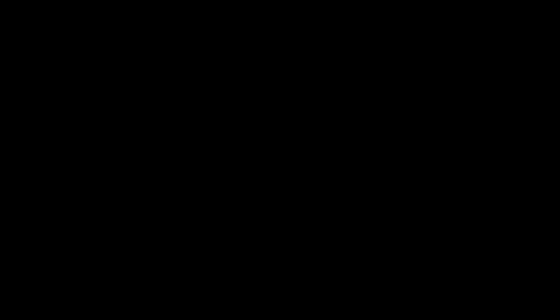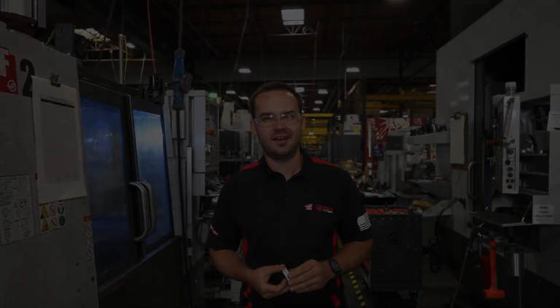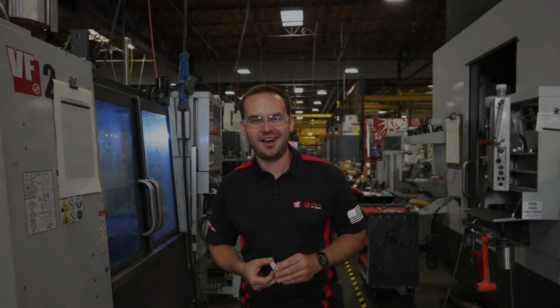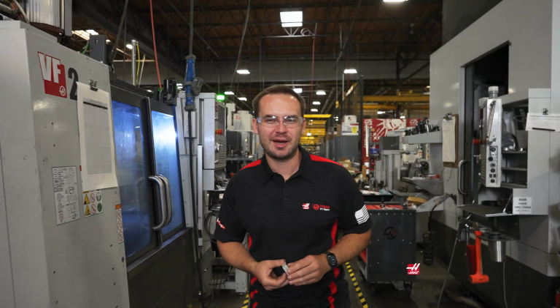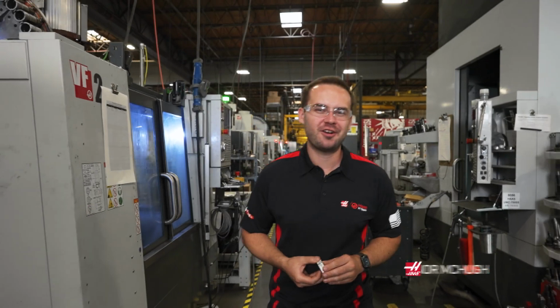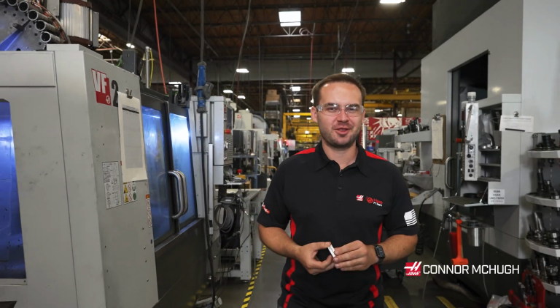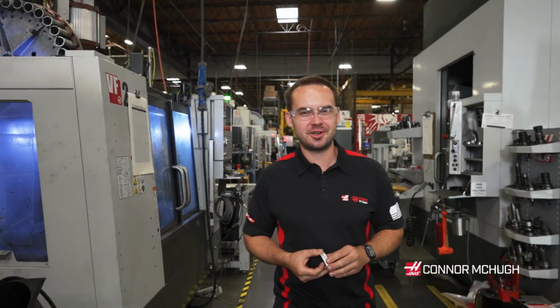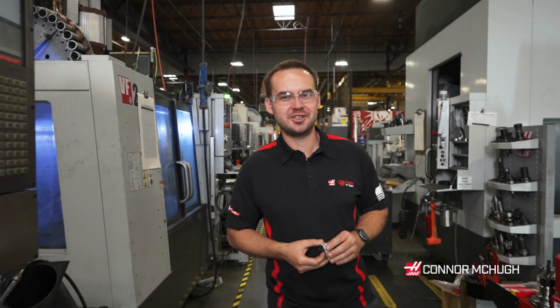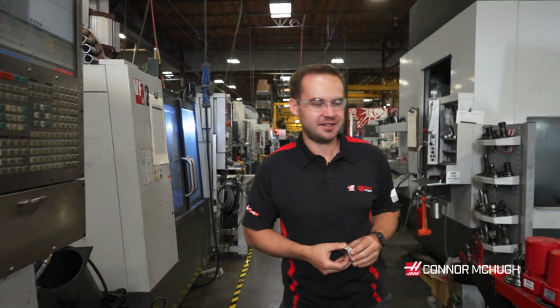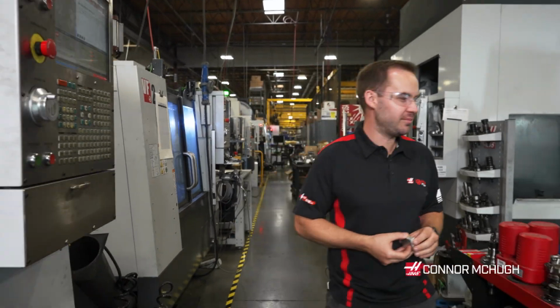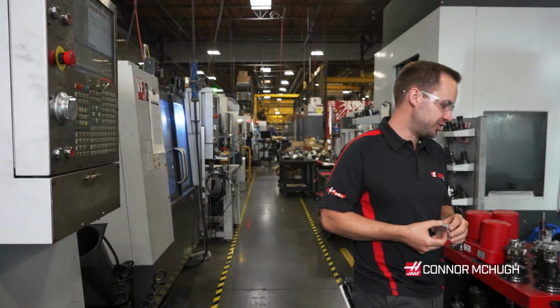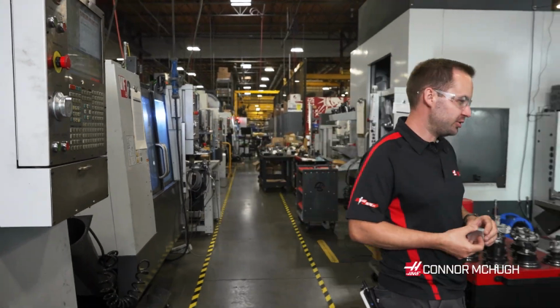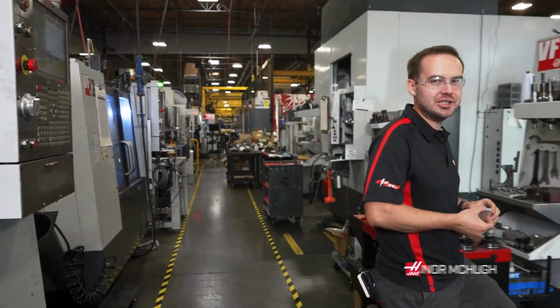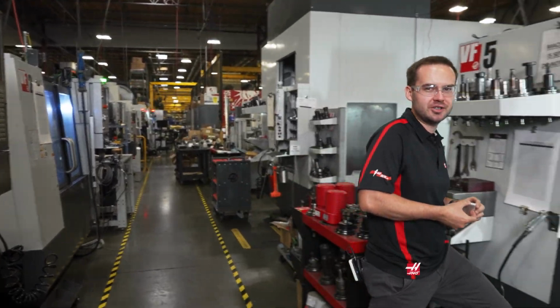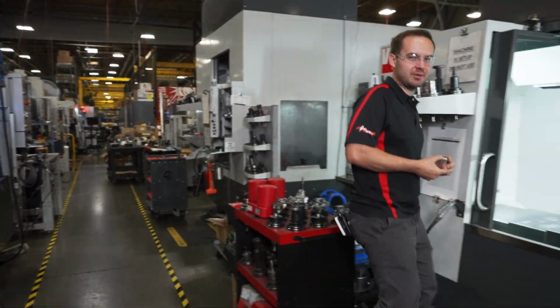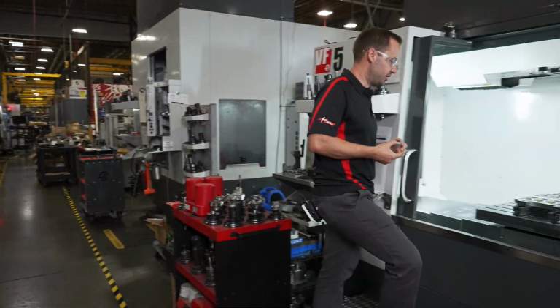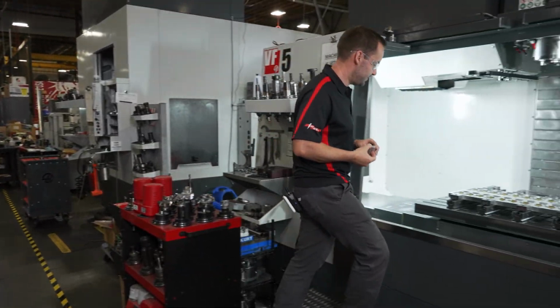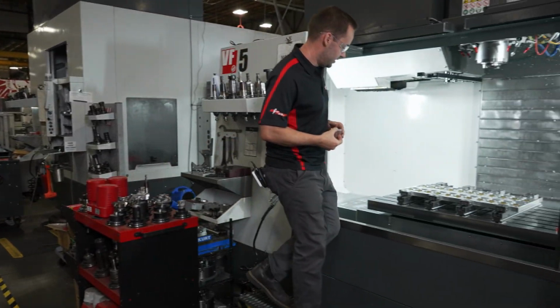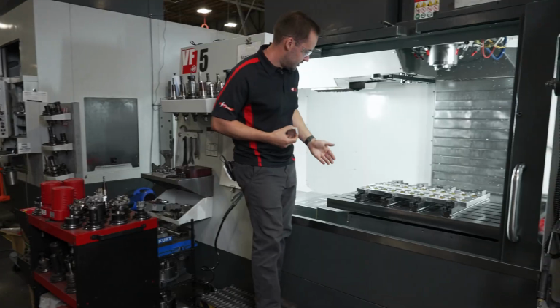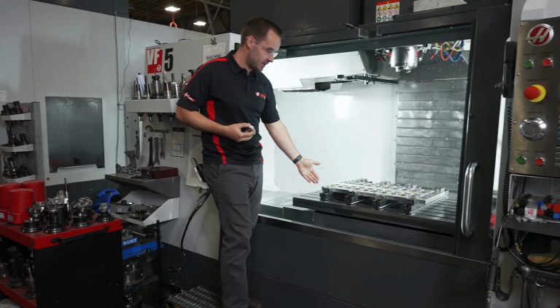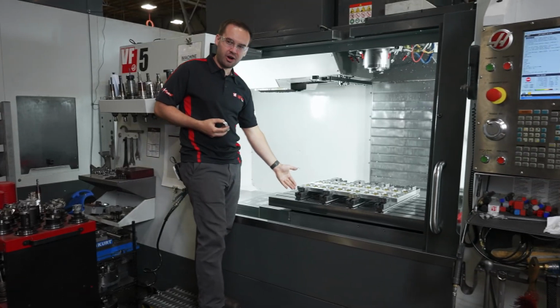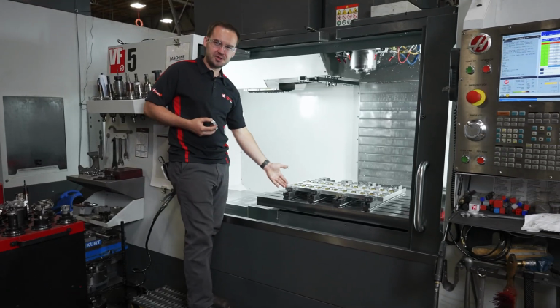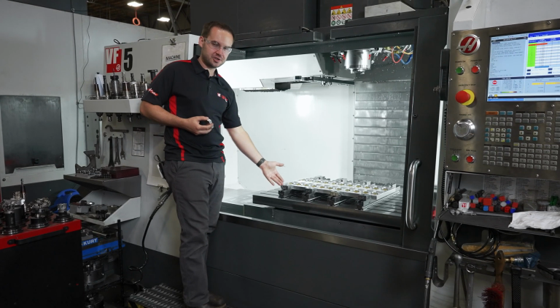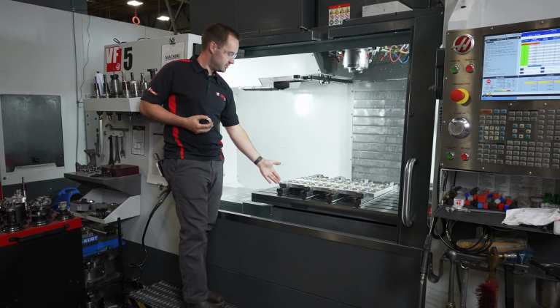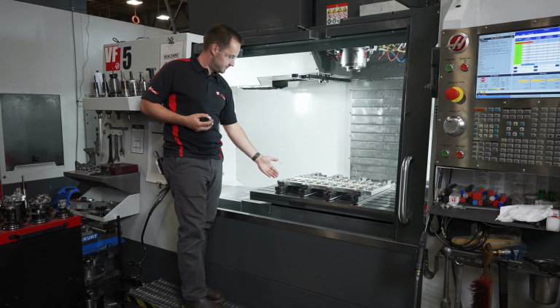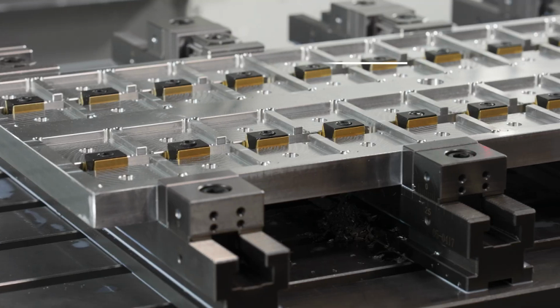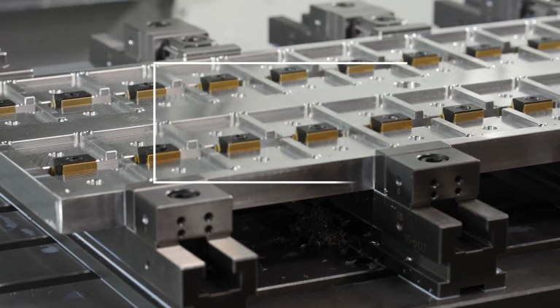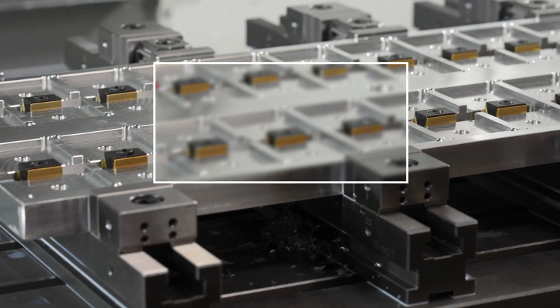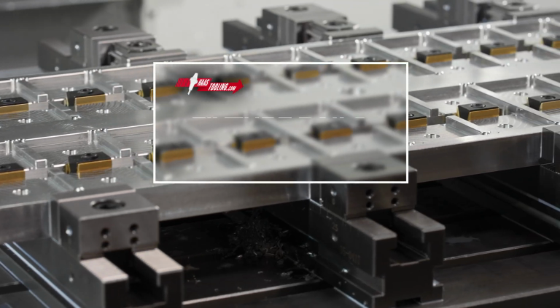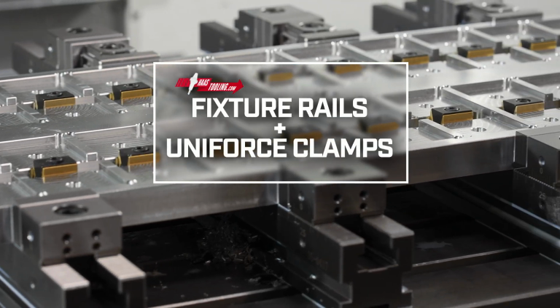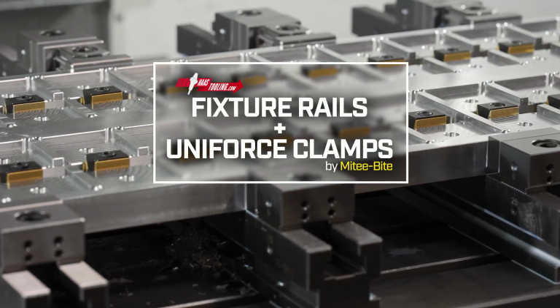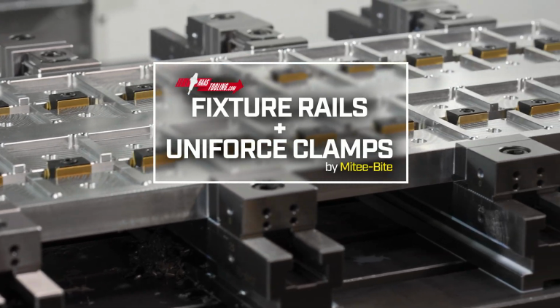Hi, I'm Connor with Haas Automation and I'm here to show you a machining project I'm working on using our Haas fixture rails and our Haas by Mighty Byte Uniforce clamps.